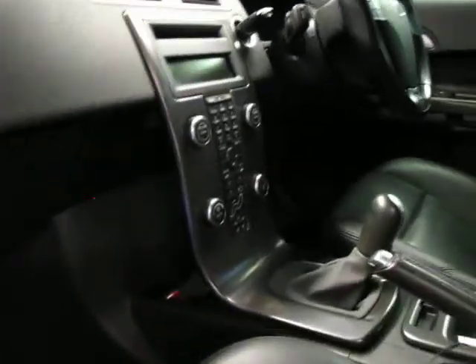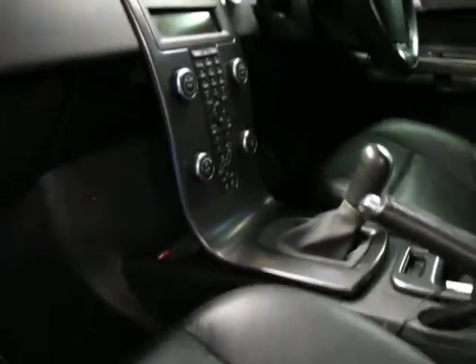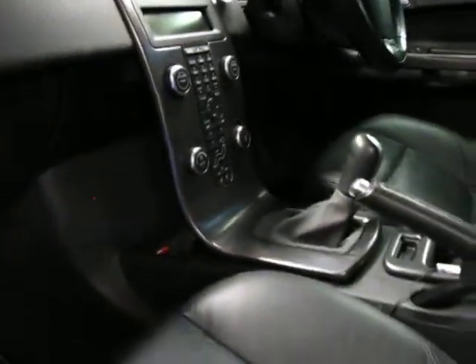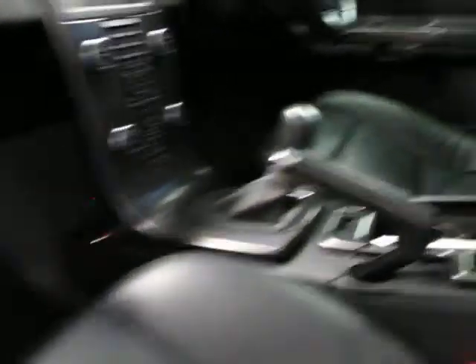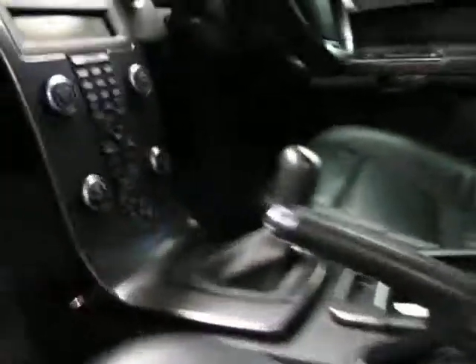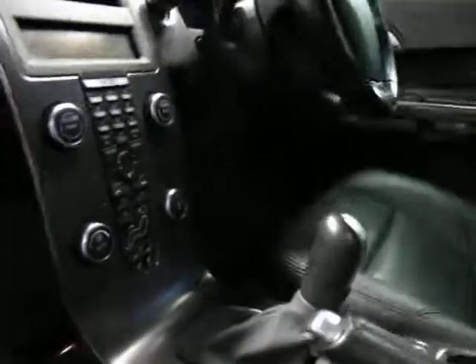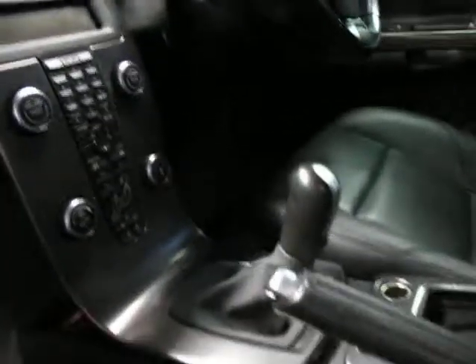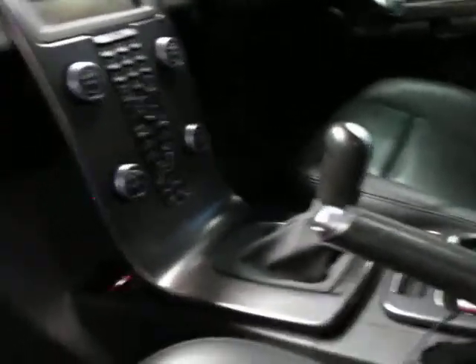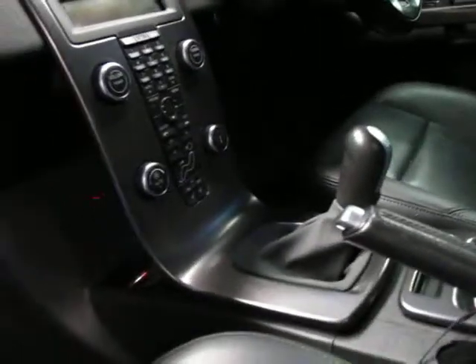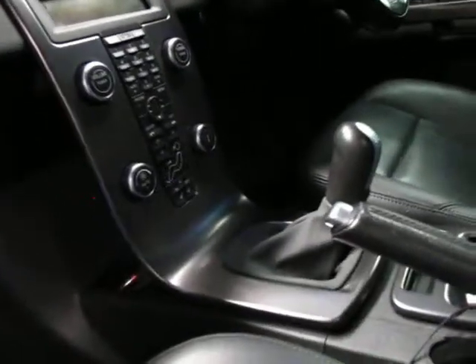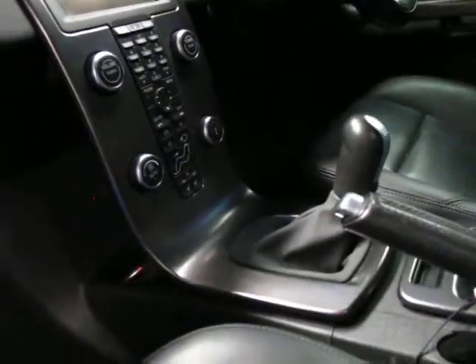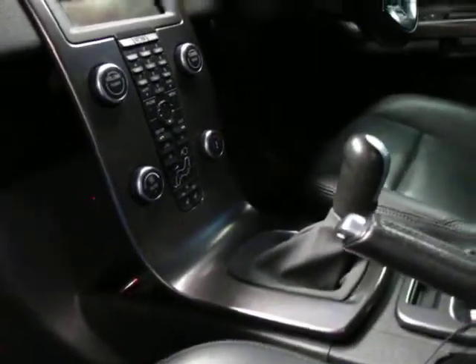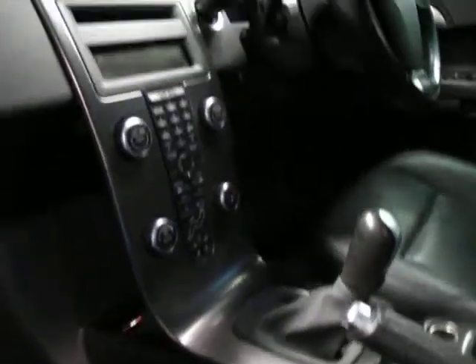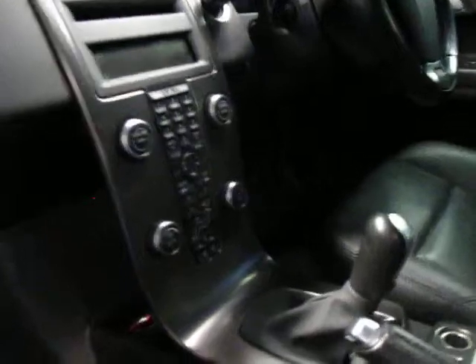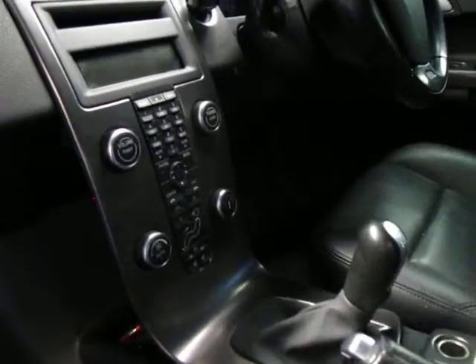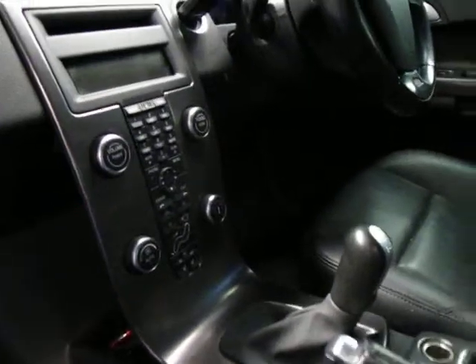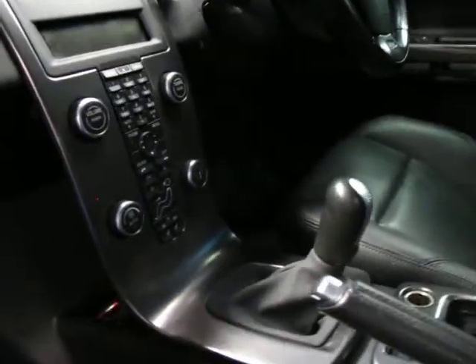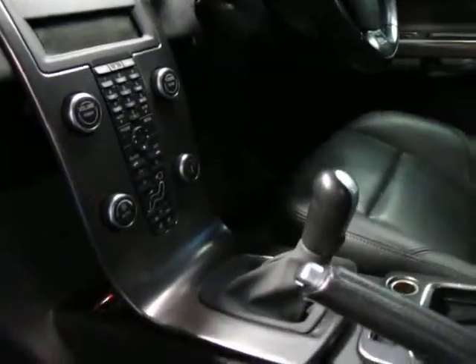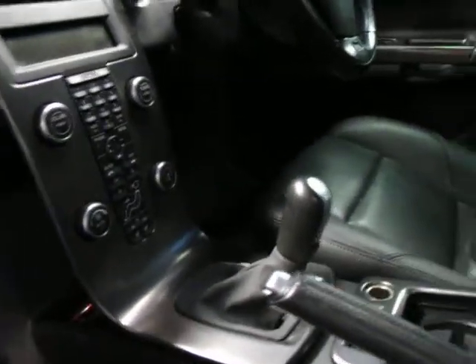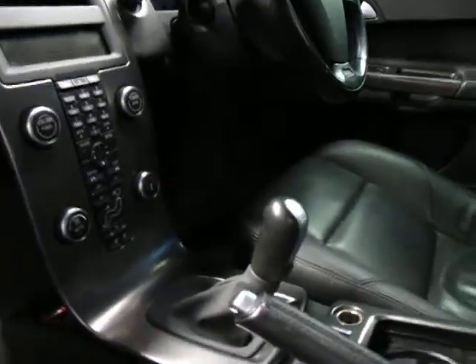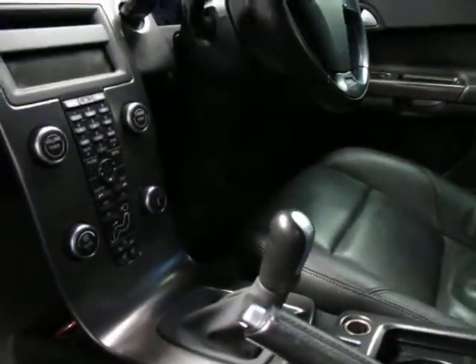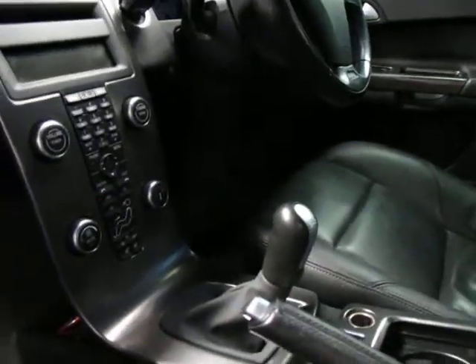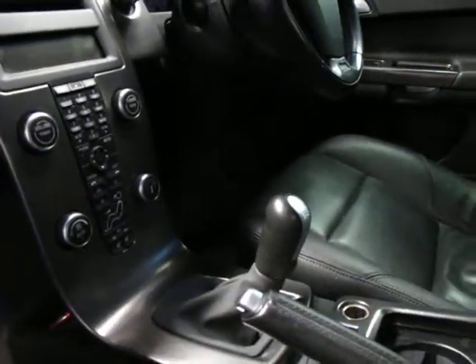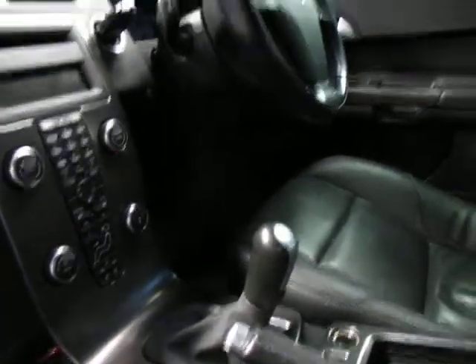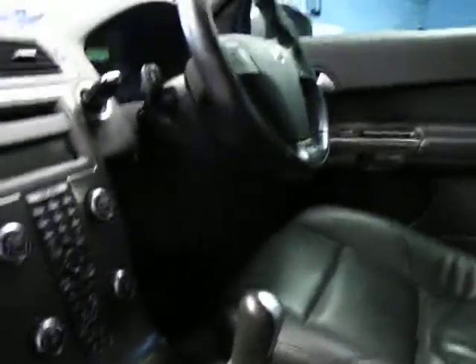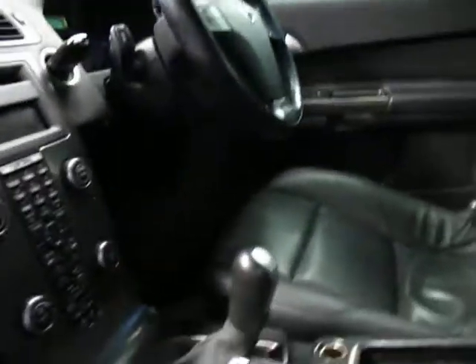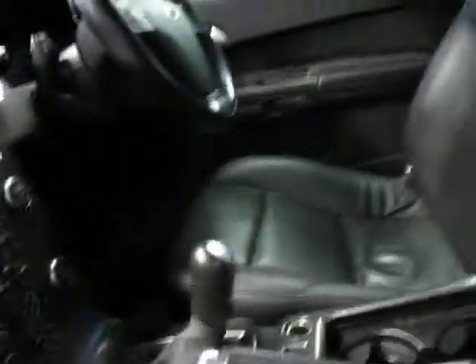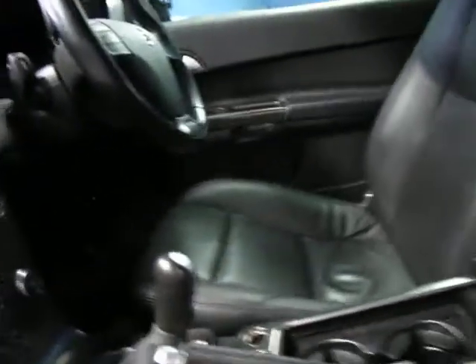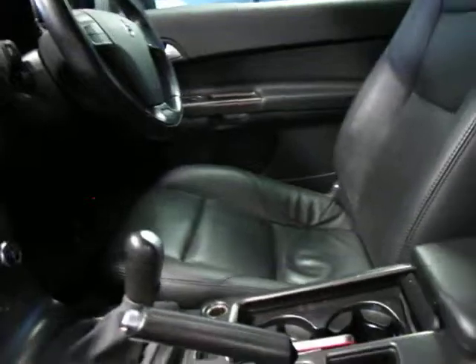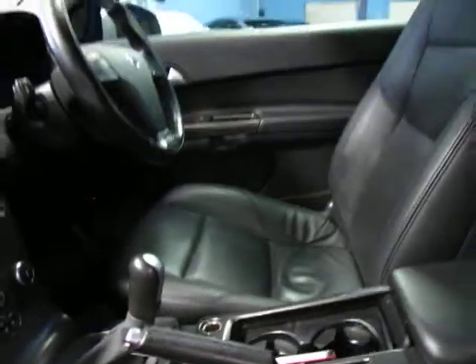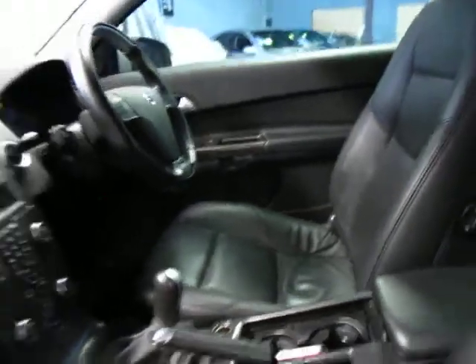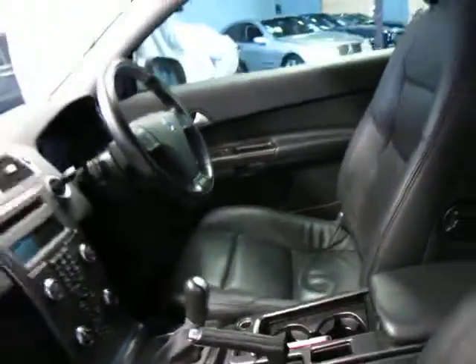As you can see it is a six speed manual transmission, it's got climate control. It is a Volvo after all, so you get all your other bits and pieces including cruise control and trip computer.